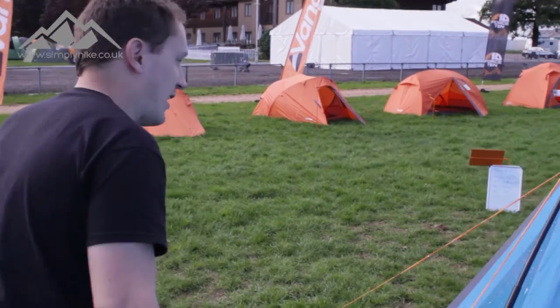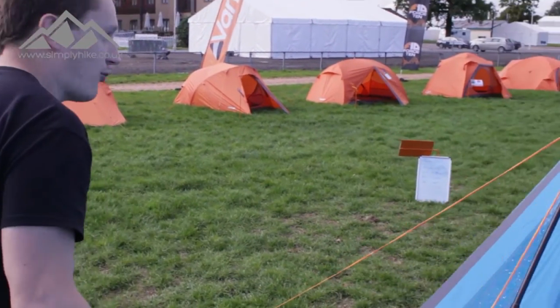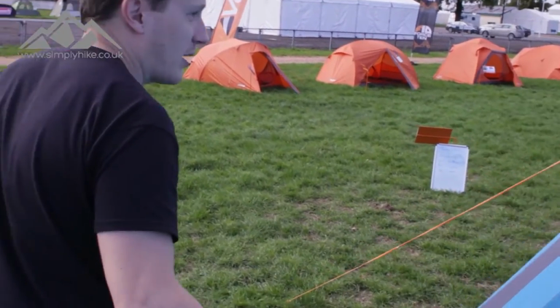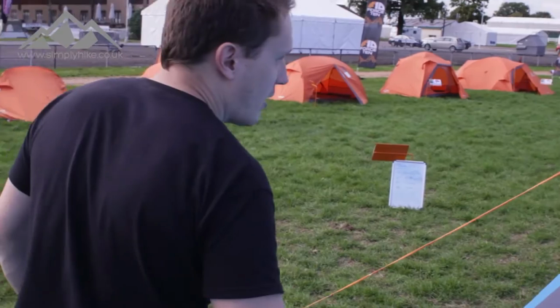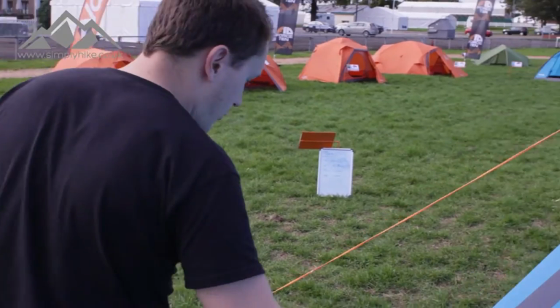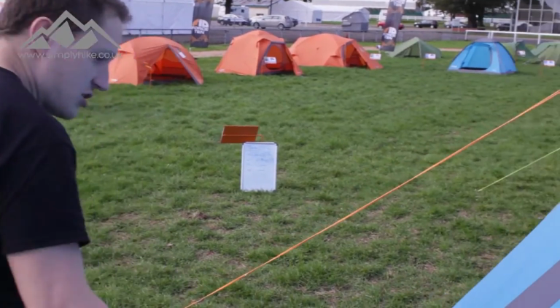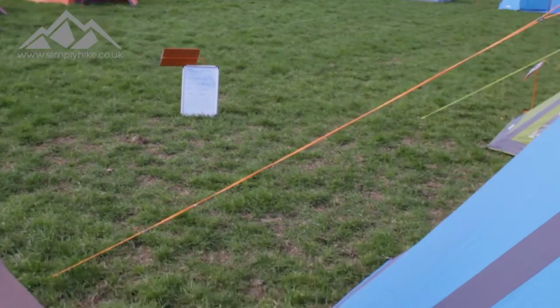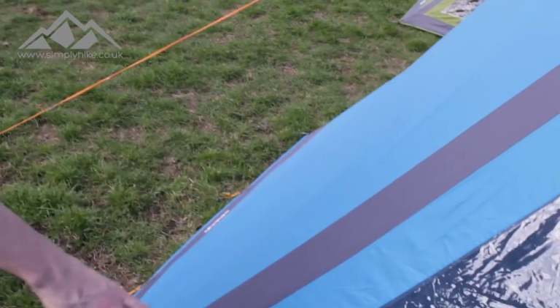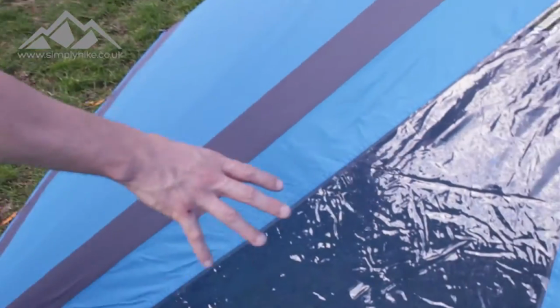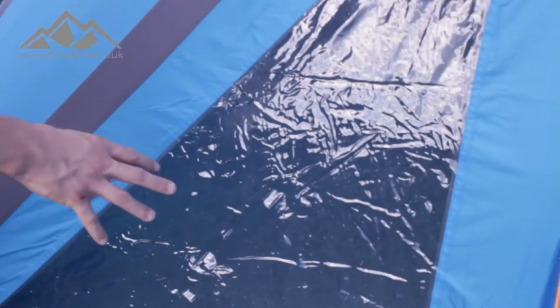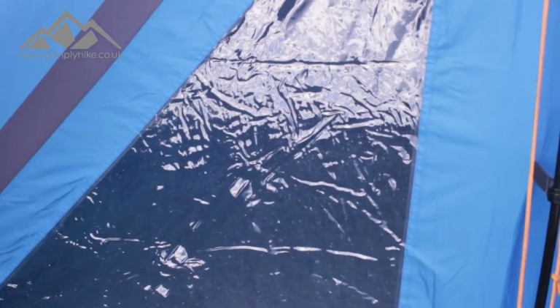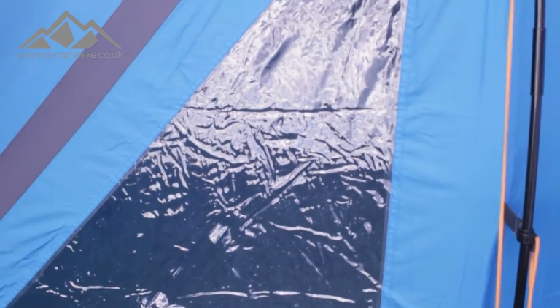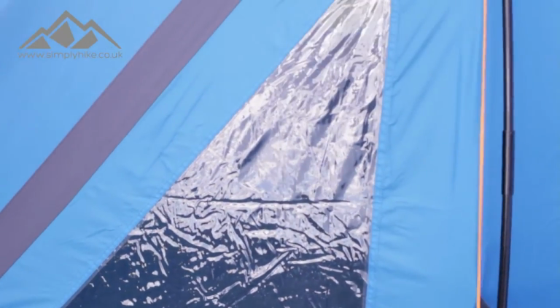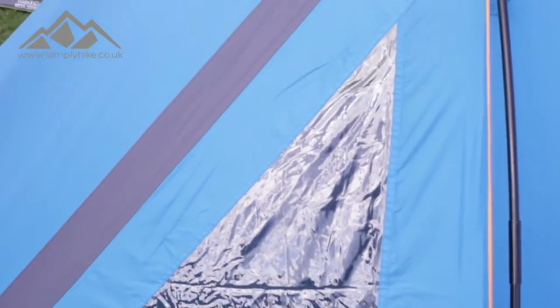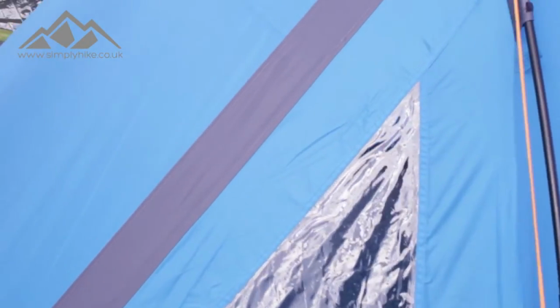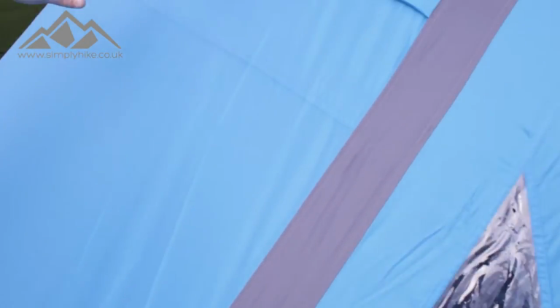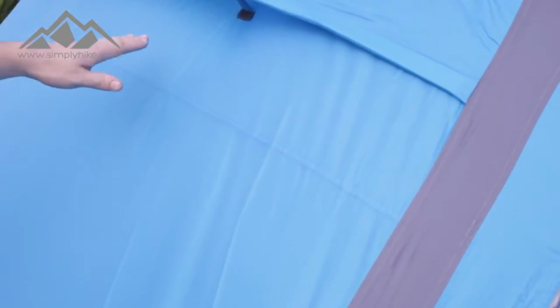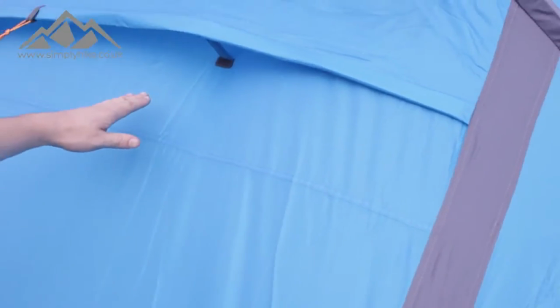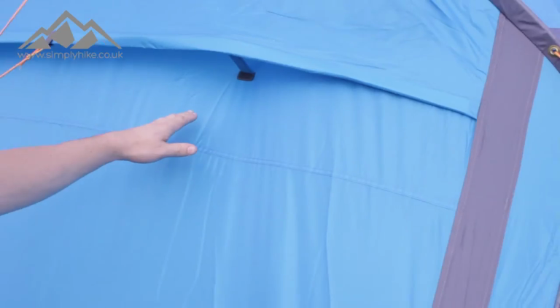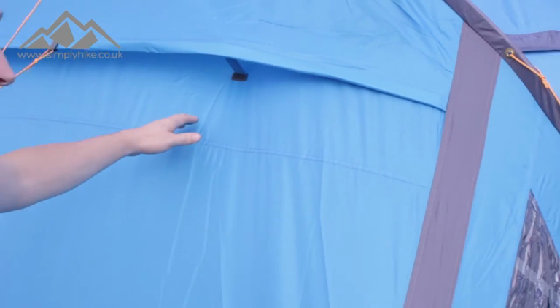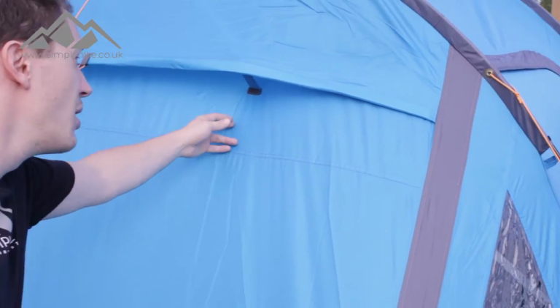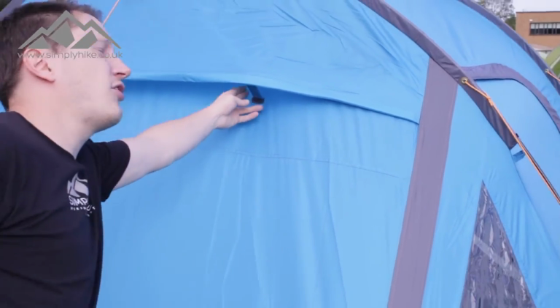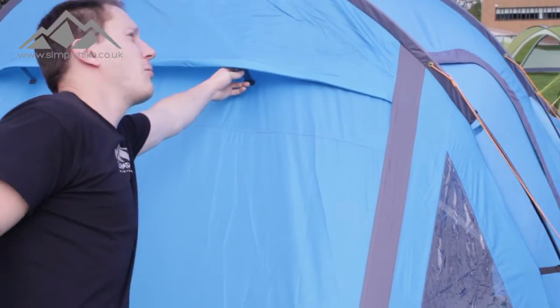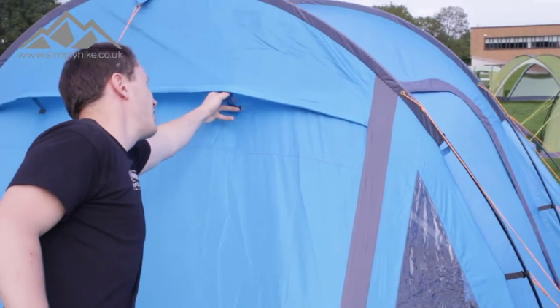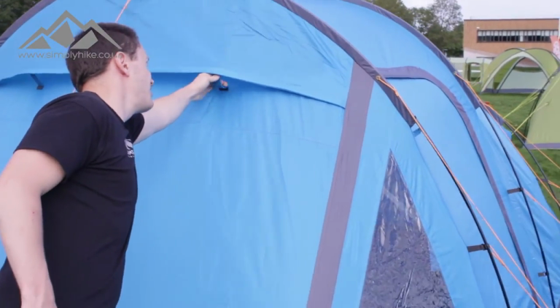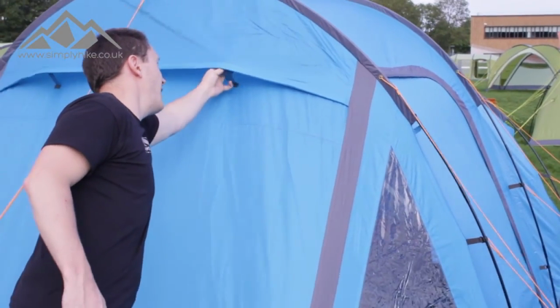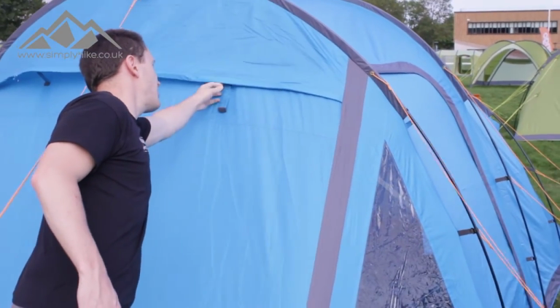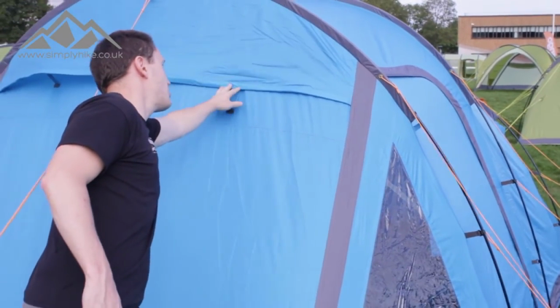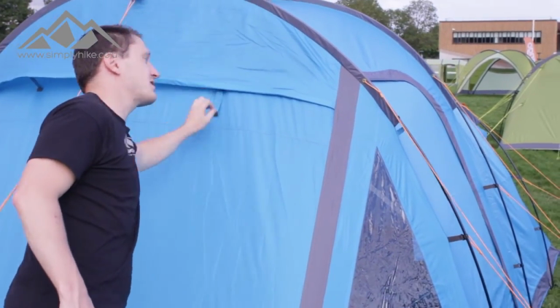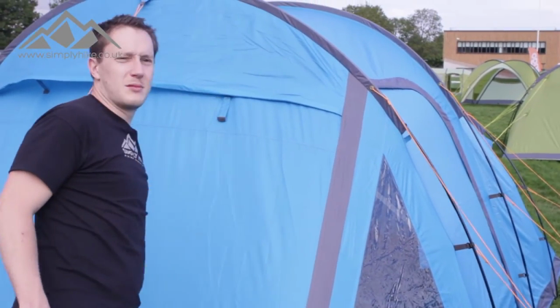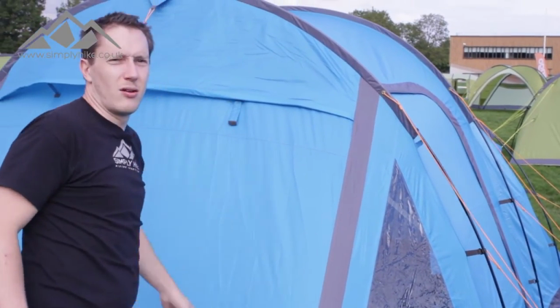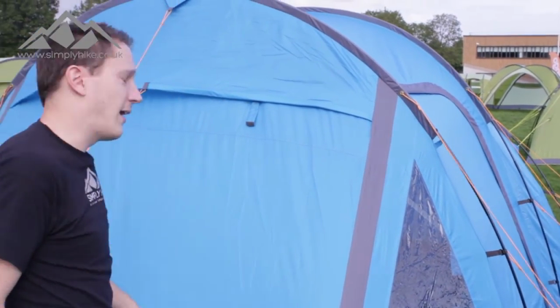On the front panel here as well, you've got your other side window, and you do have your additional vent panels. But if you don't want them up, you can actually just take them down.